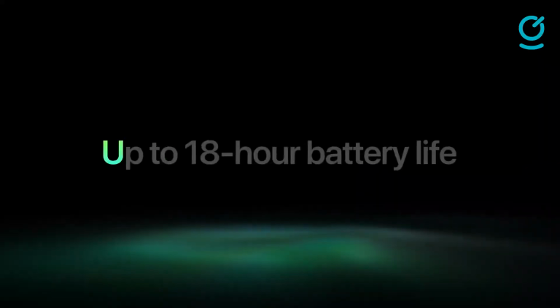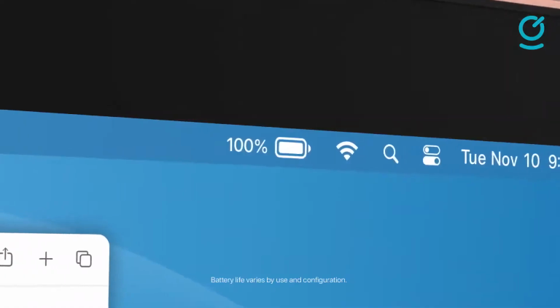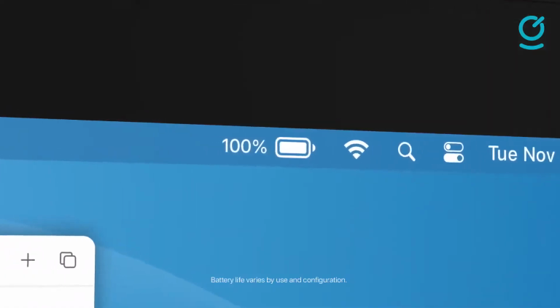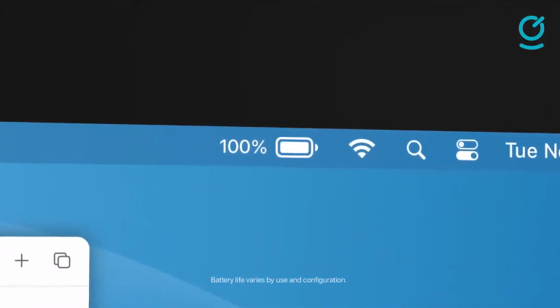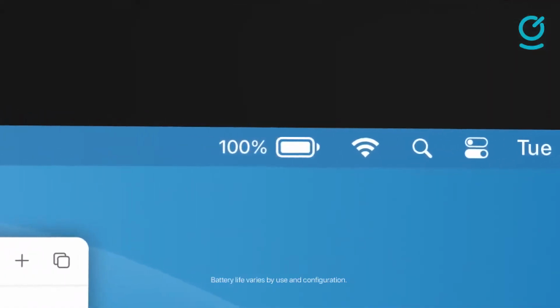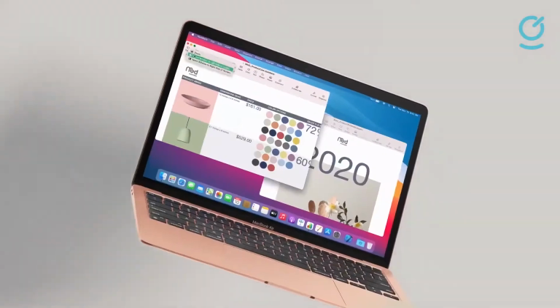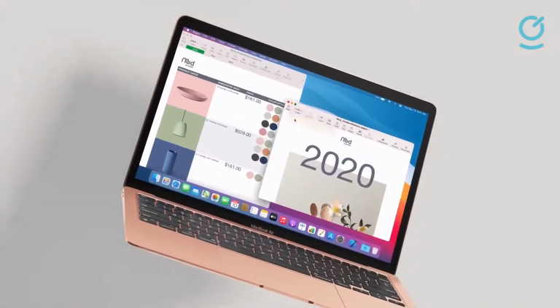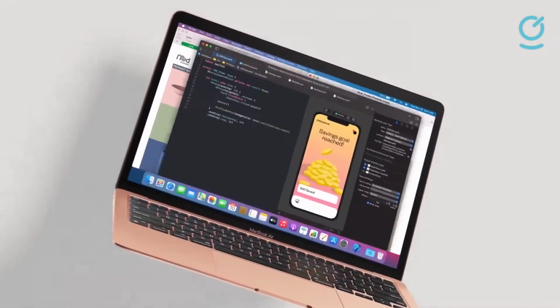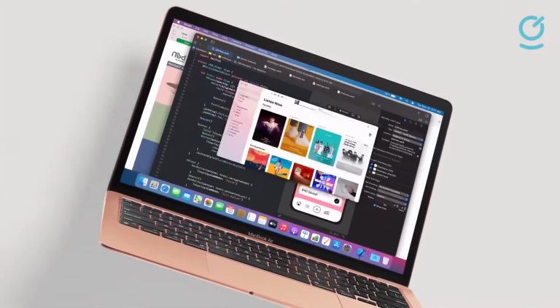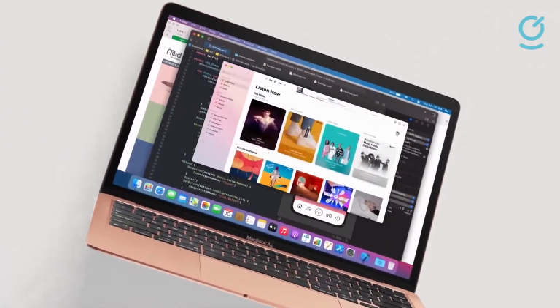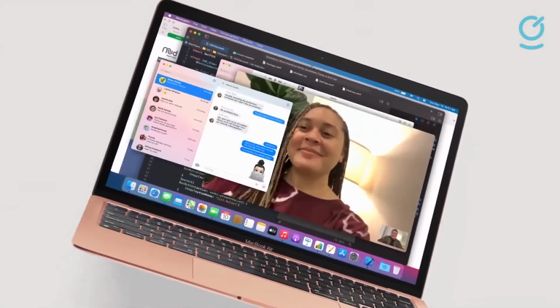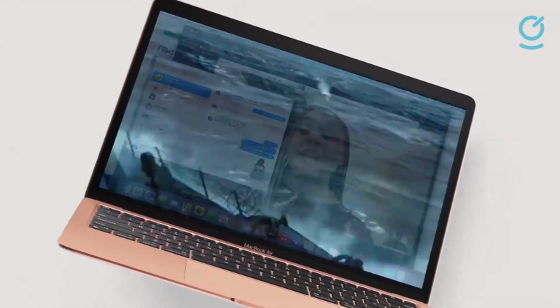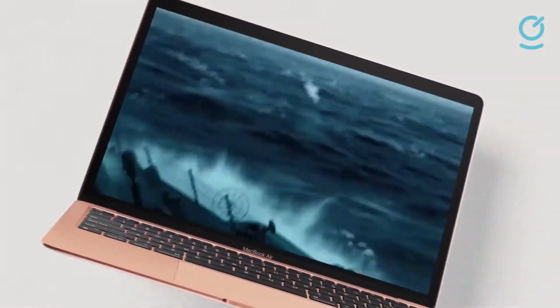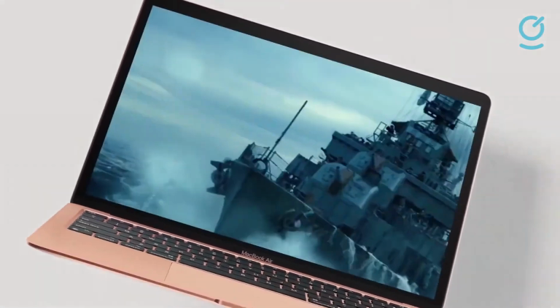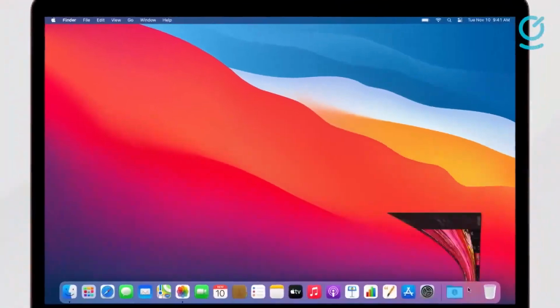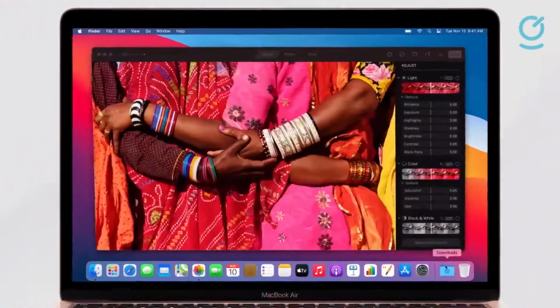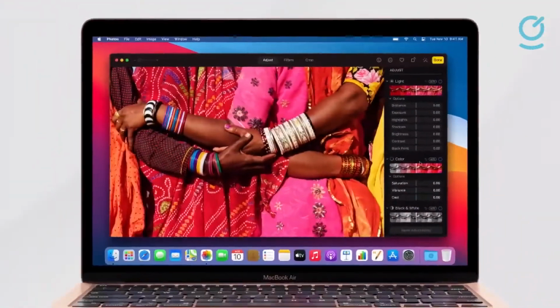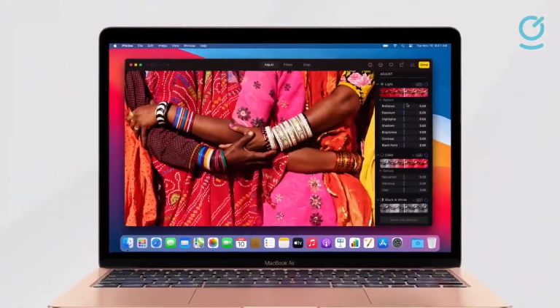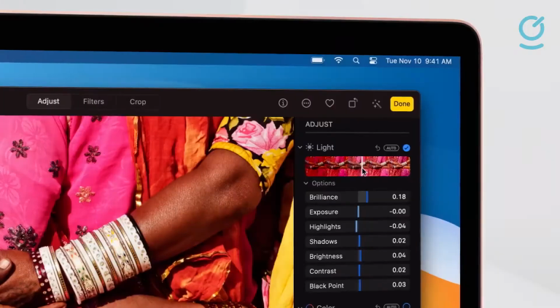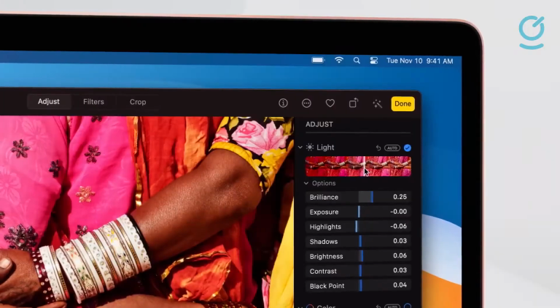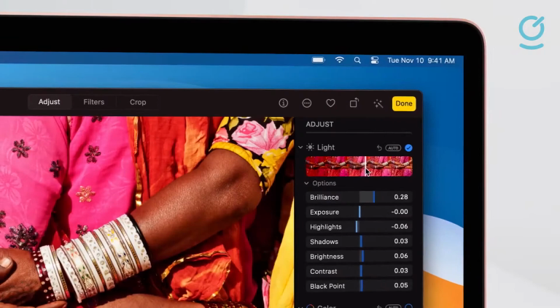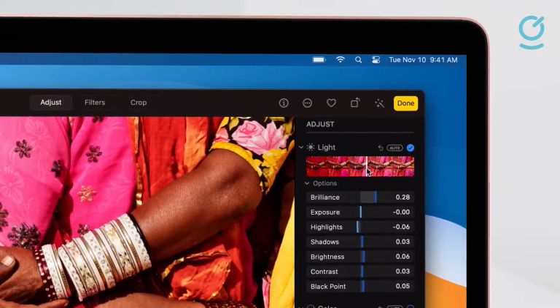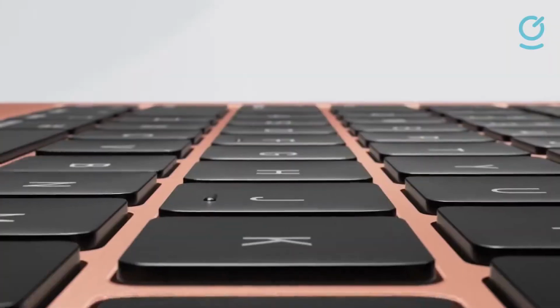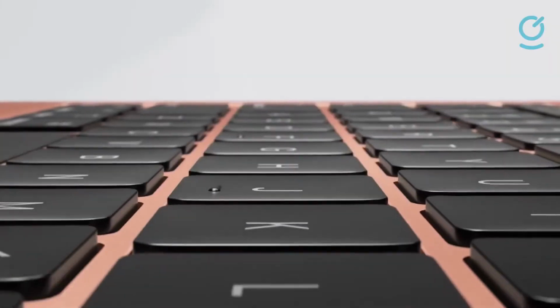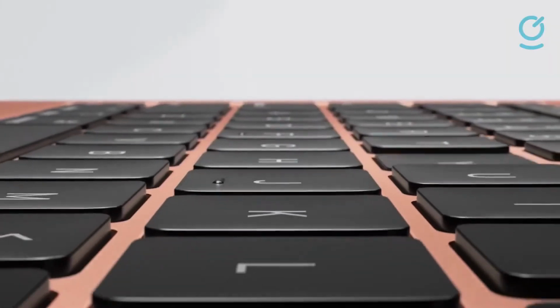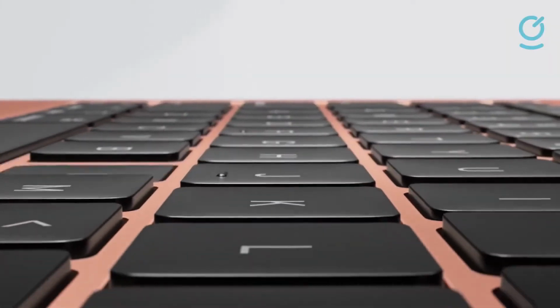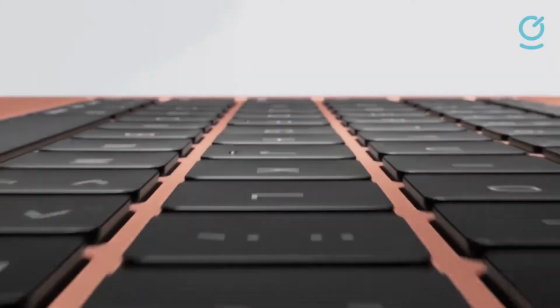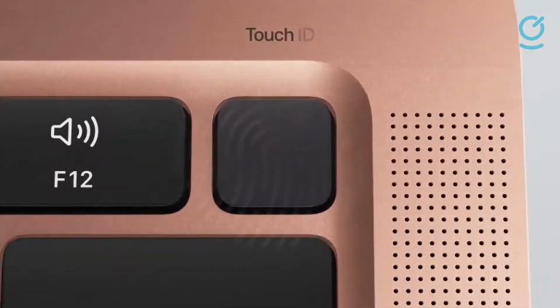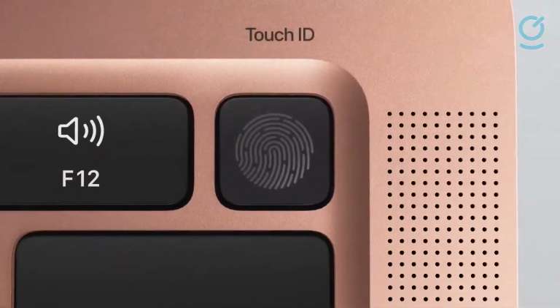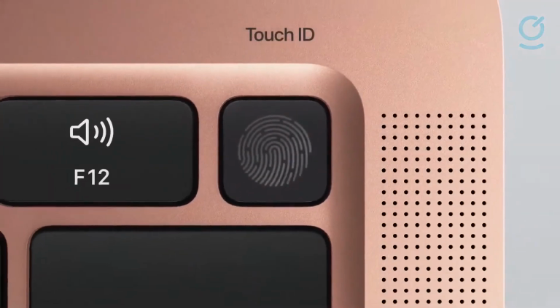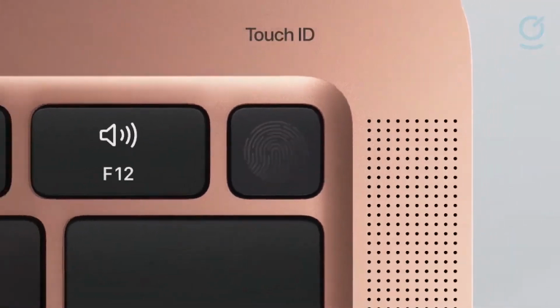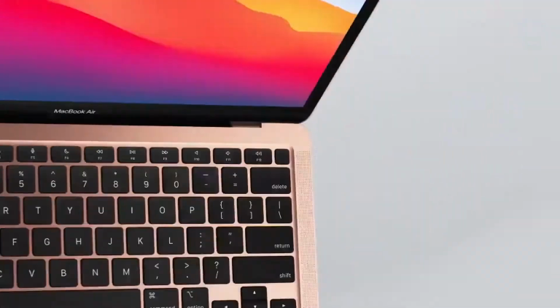However, if you are going to be using this for lightweight editing purposes as well as the usual admin work required to grow your business, and you need an easy-to-use laptop, this option is ideal and perhaps the cheapest for you.